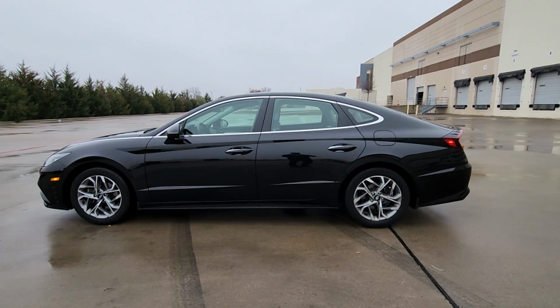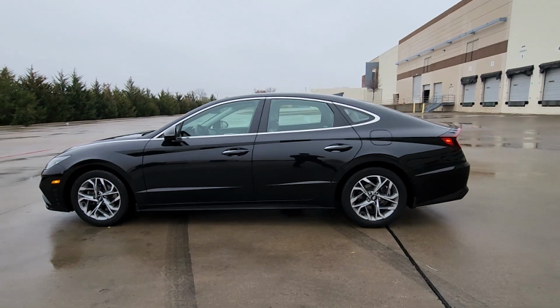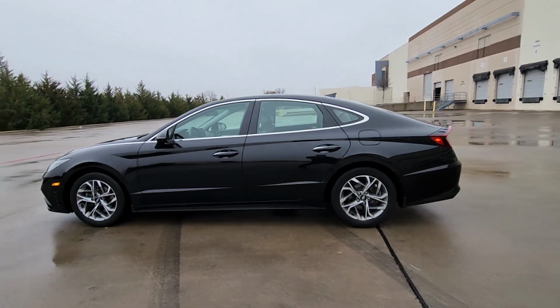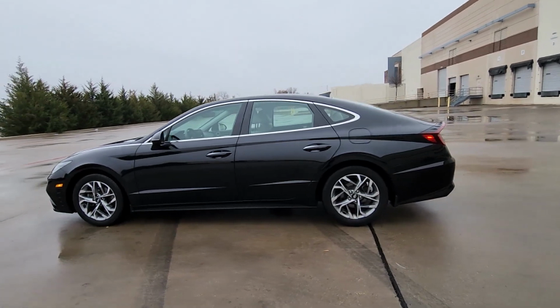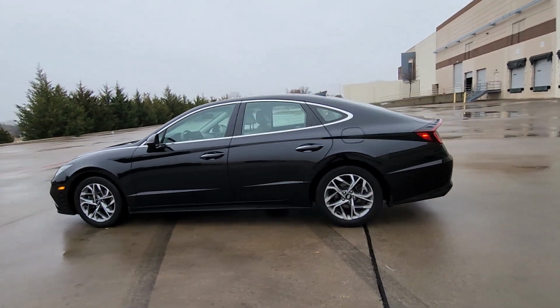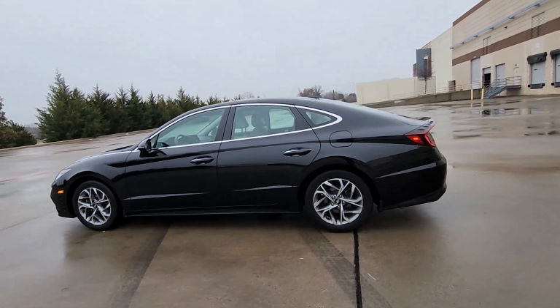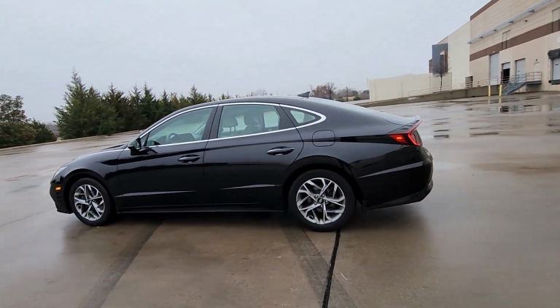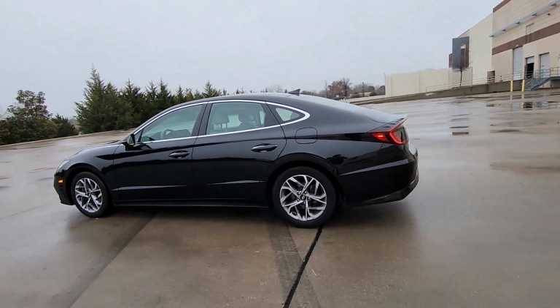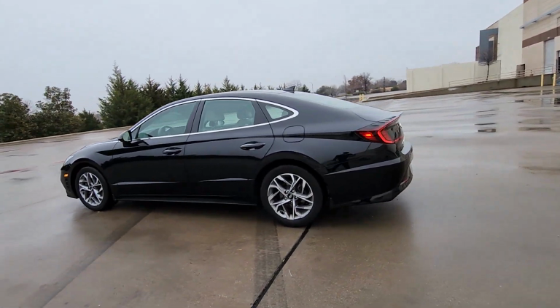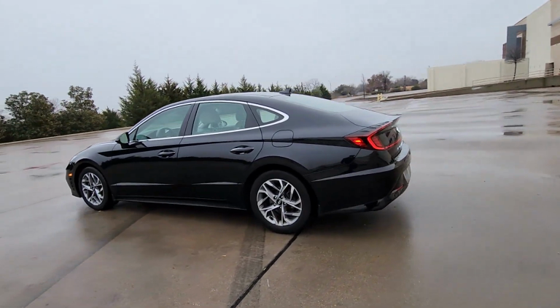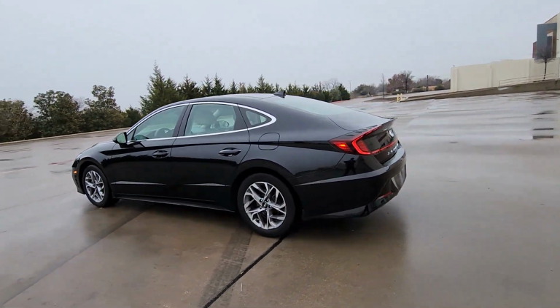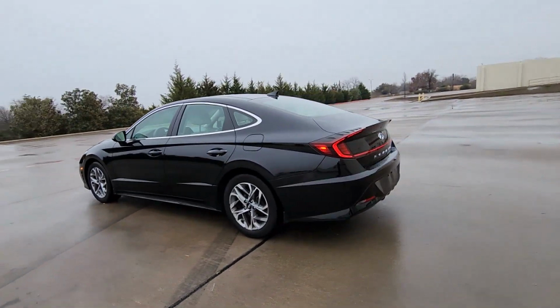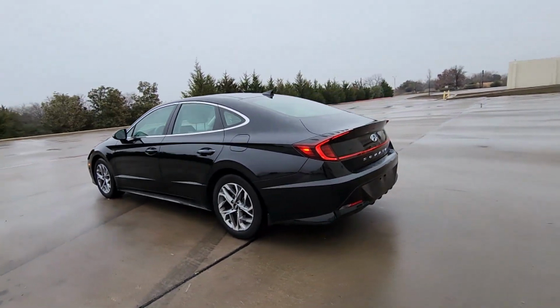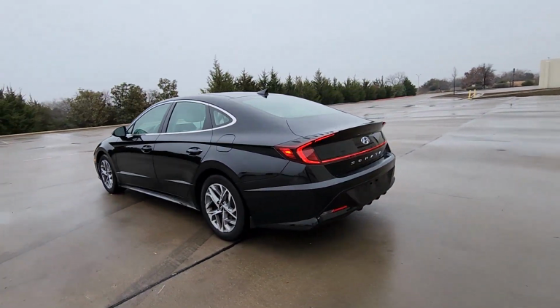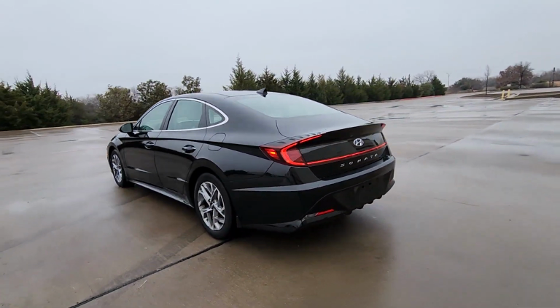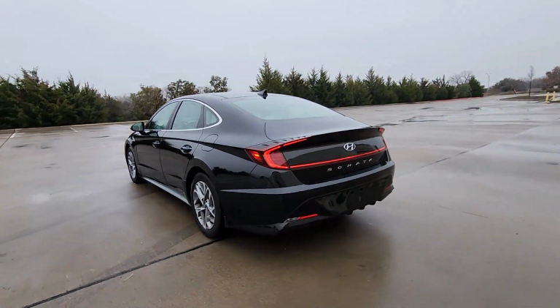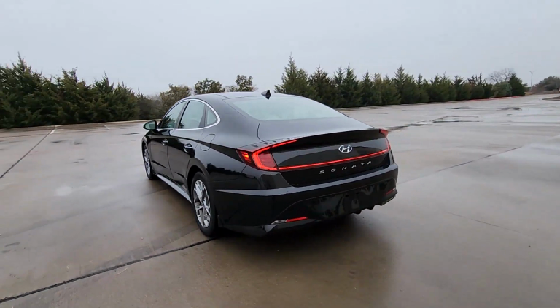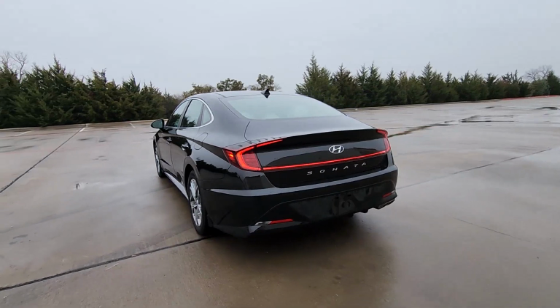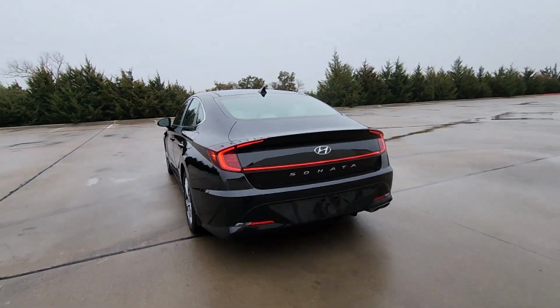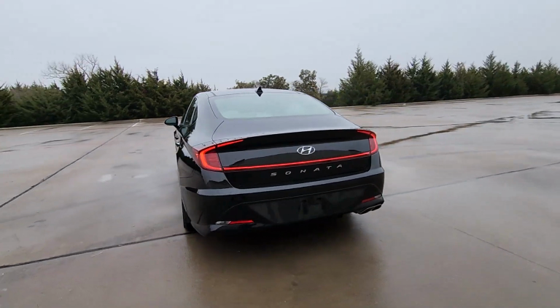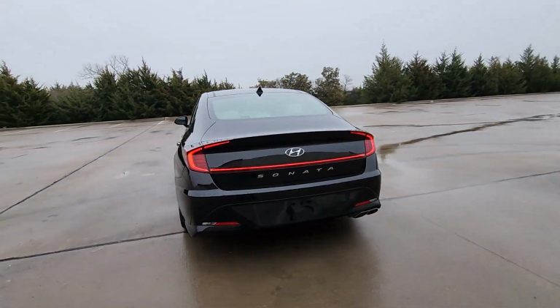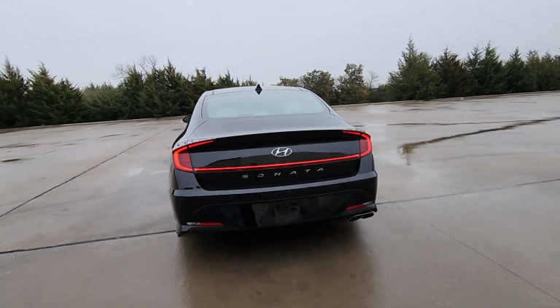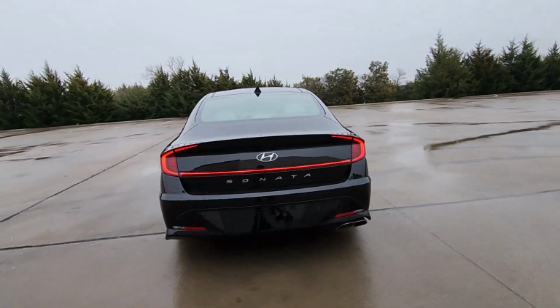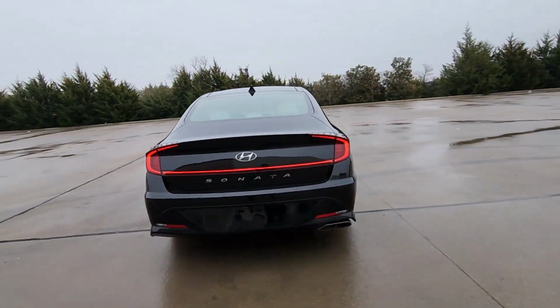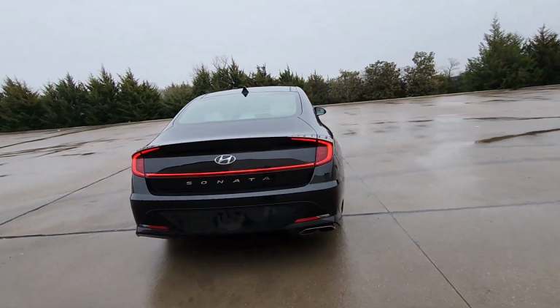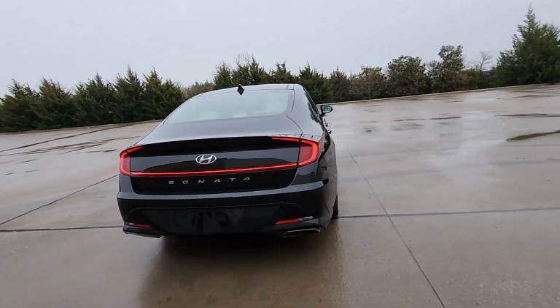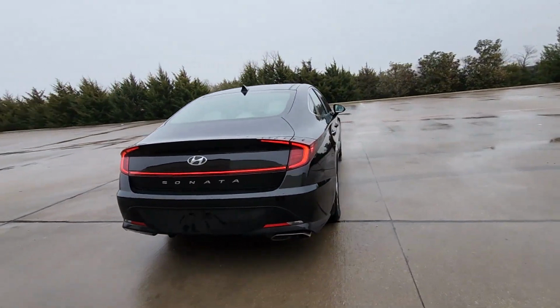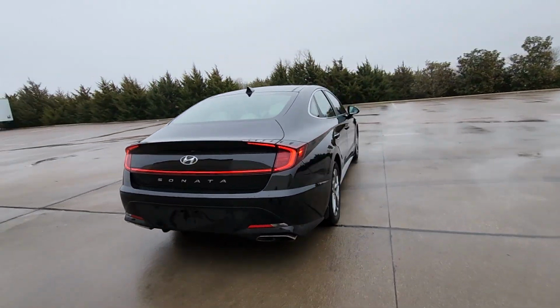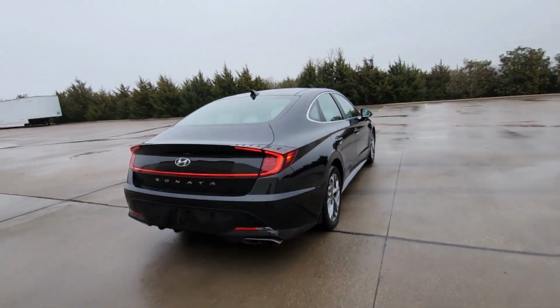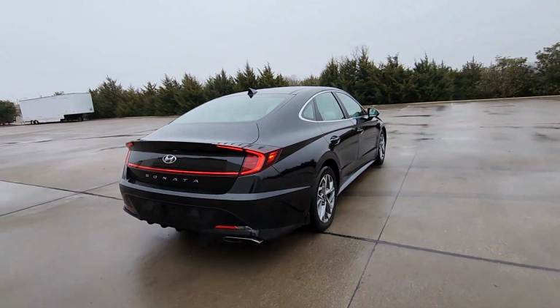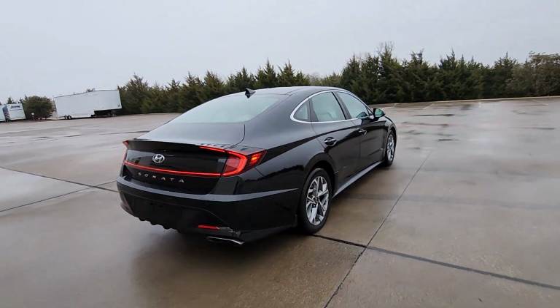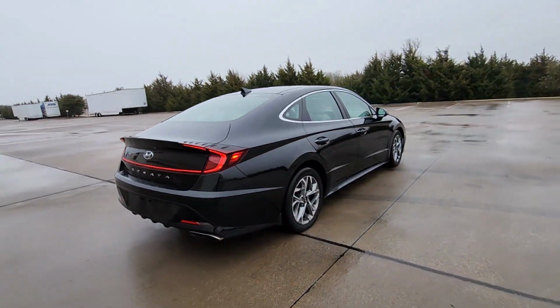Your next car could be the 2020 Hyundai Sonata. With less than 25,000 miles on the odometer, this vehicle stands out from the rest.